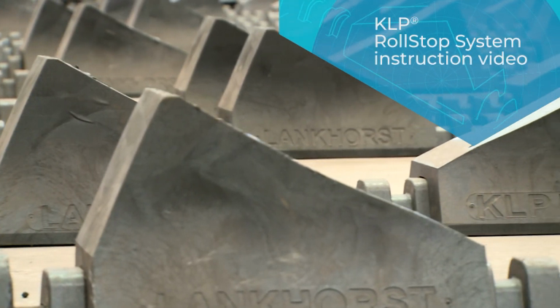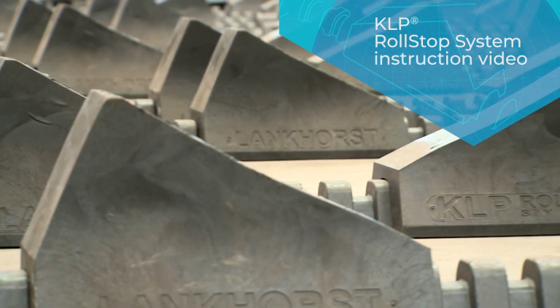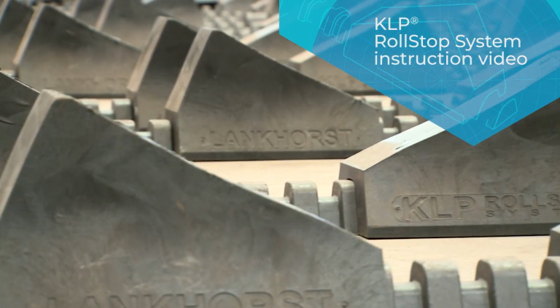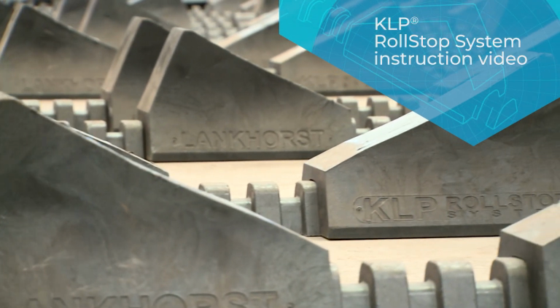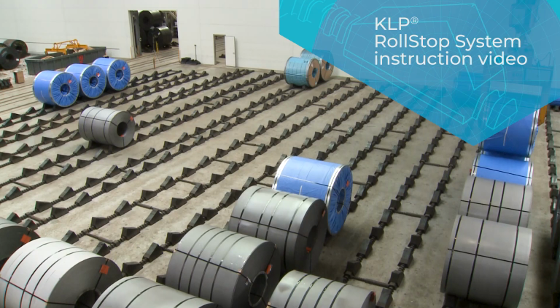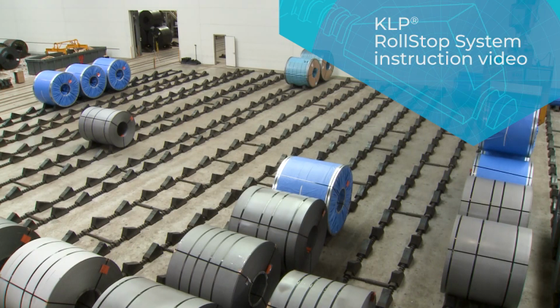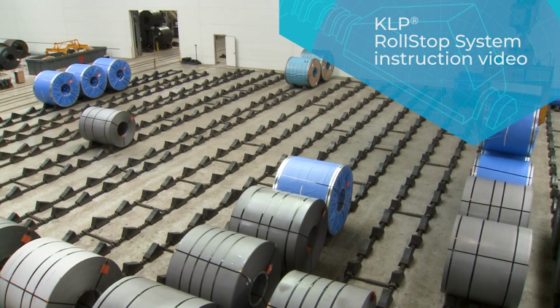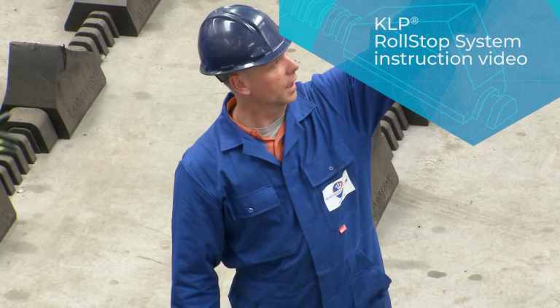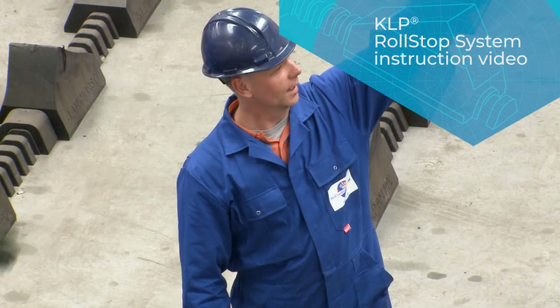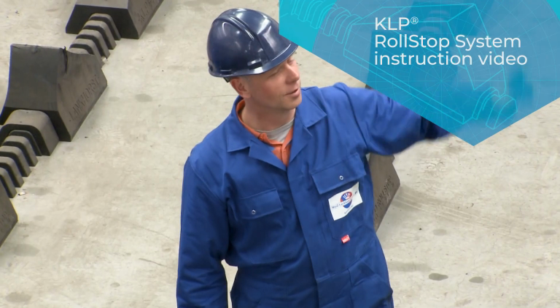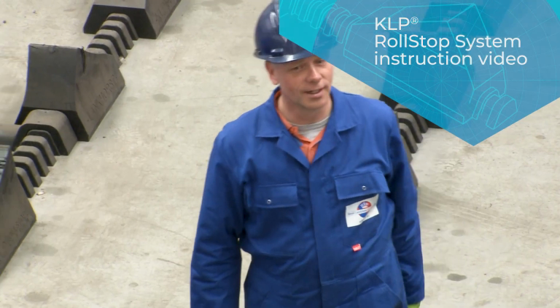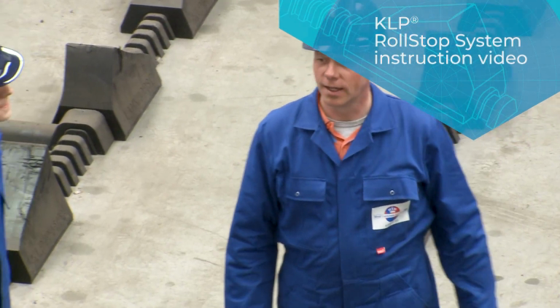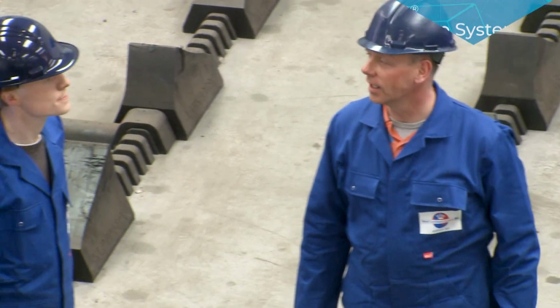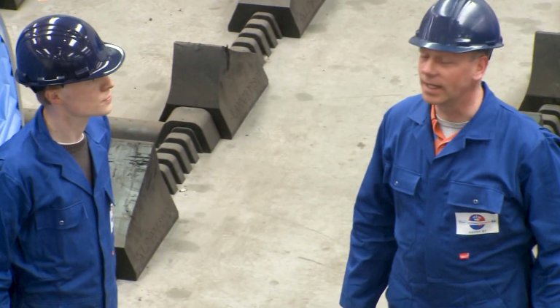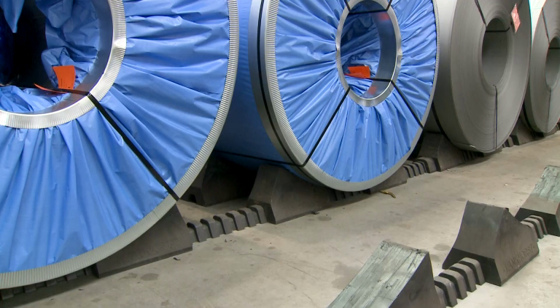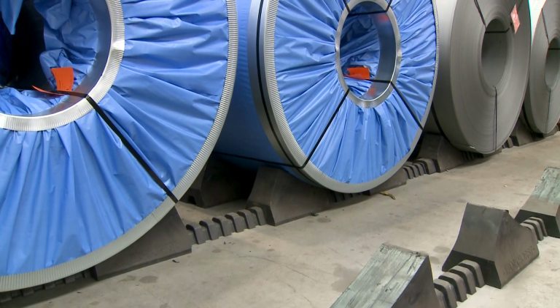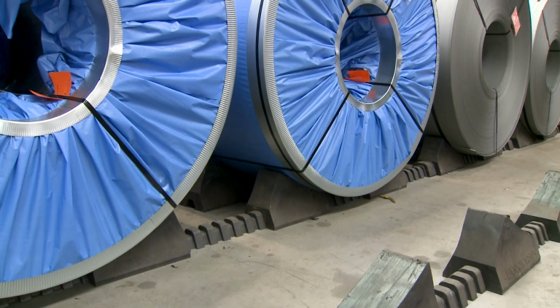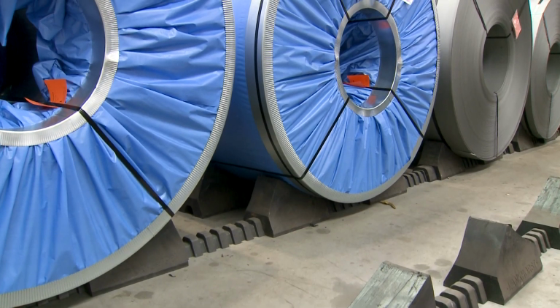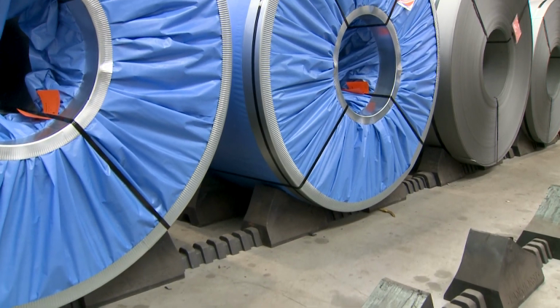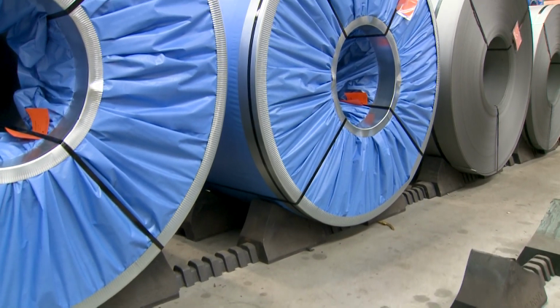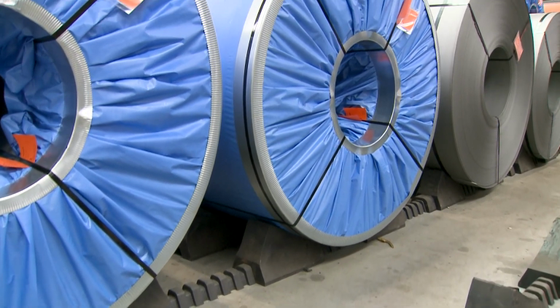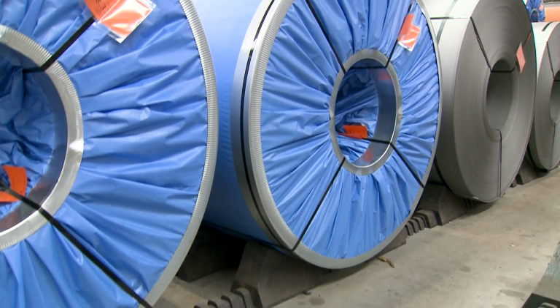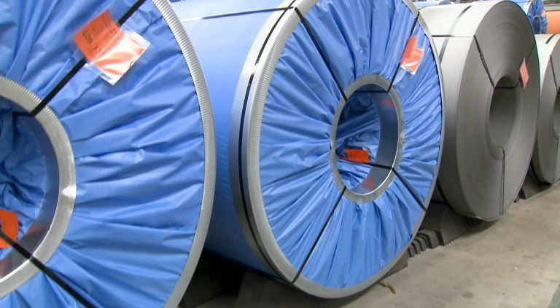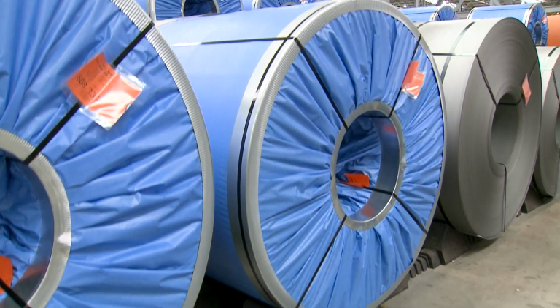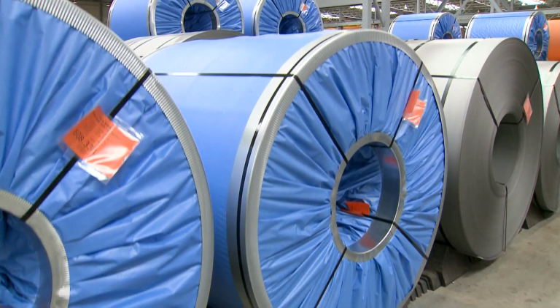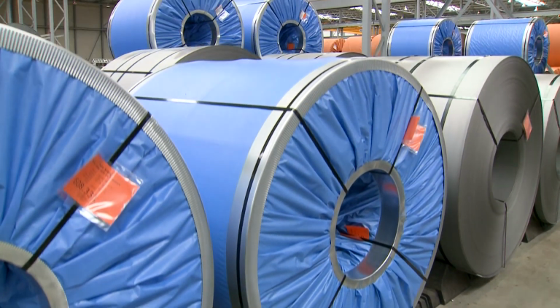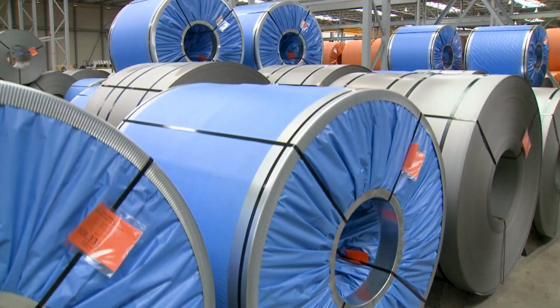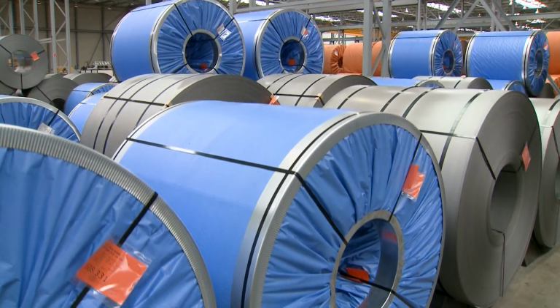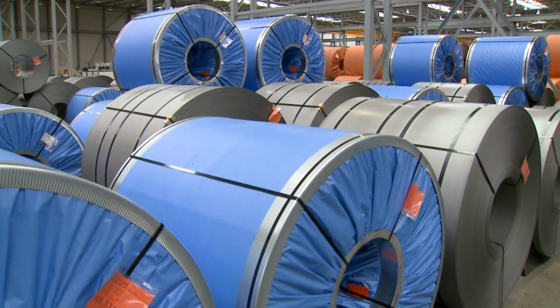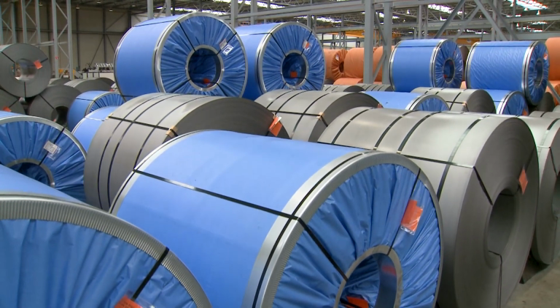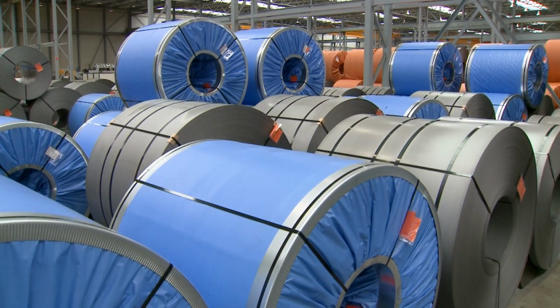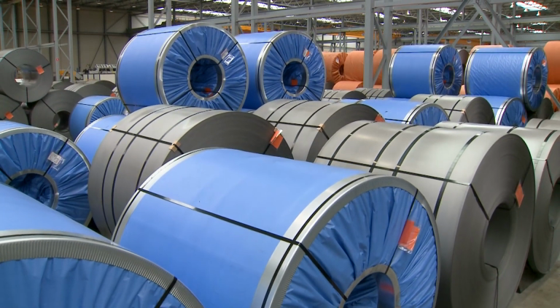The Lankhorst KLP Roll Stop System offers a turnkey coil storage system. The system guarantees maximum flexibility and maximum safety while storing your precious coils.